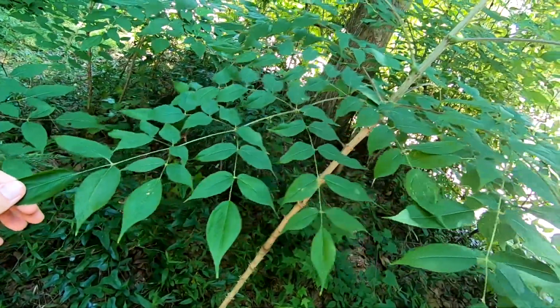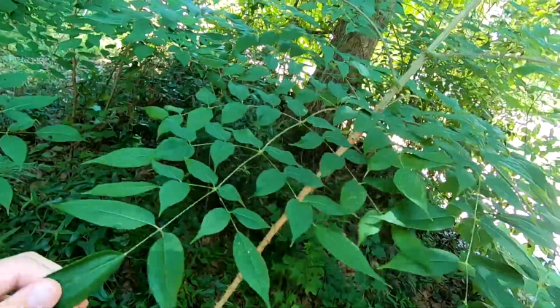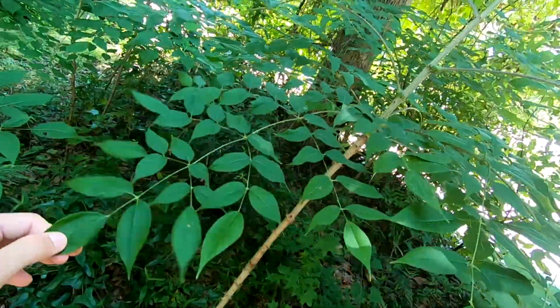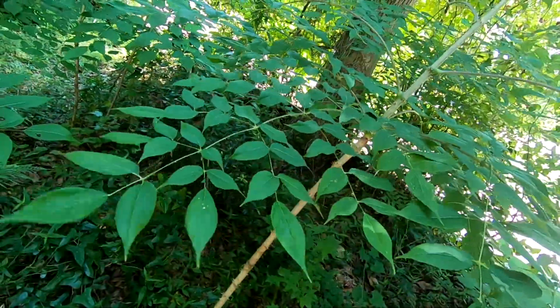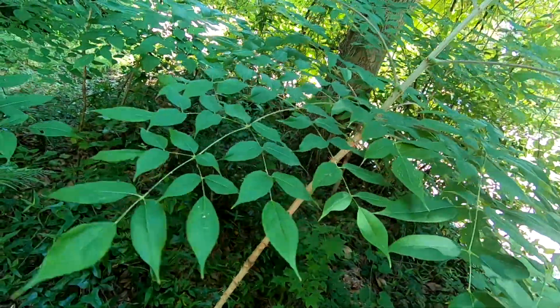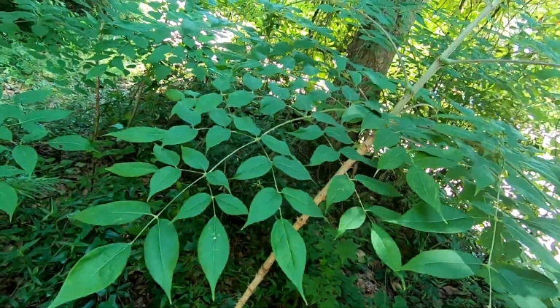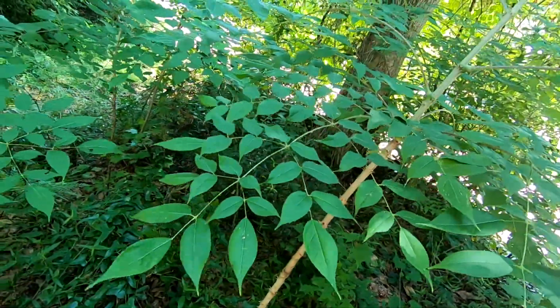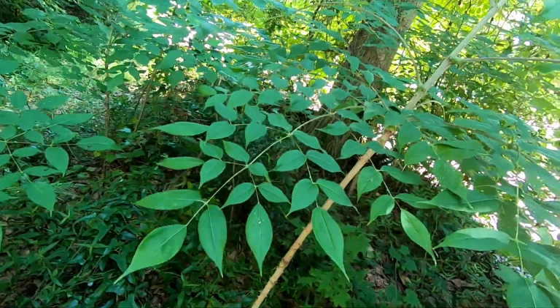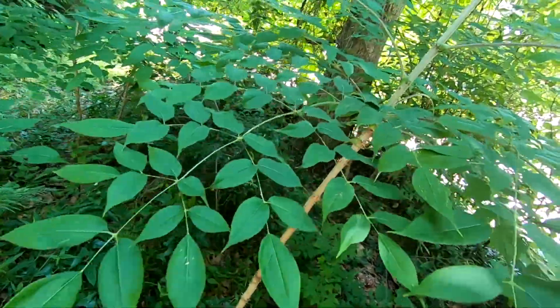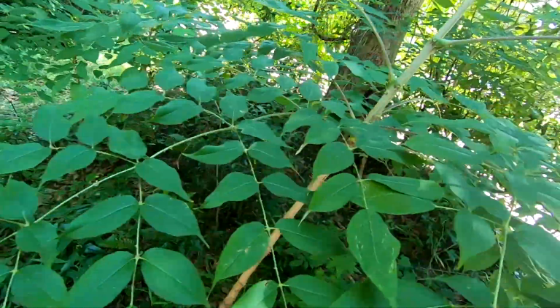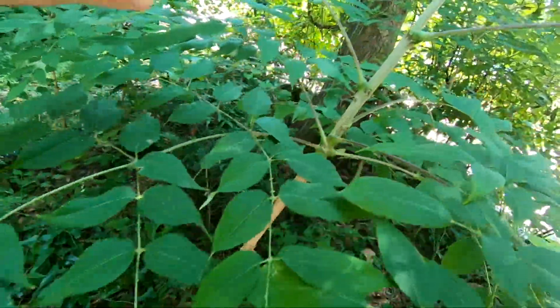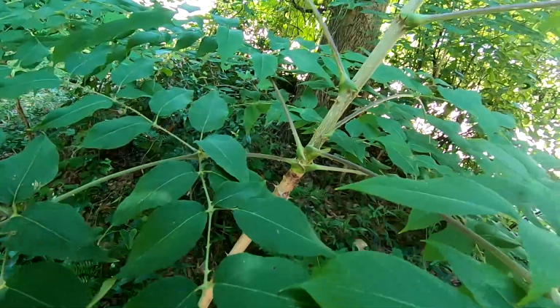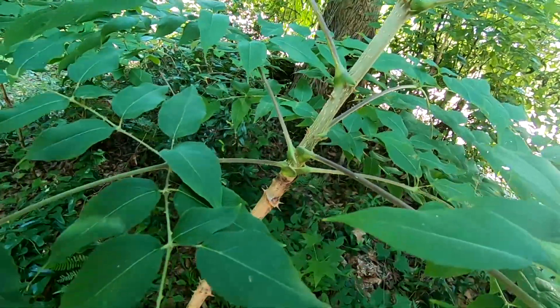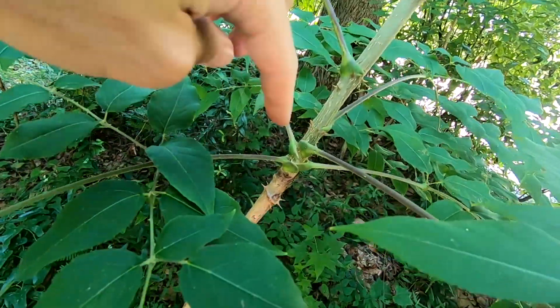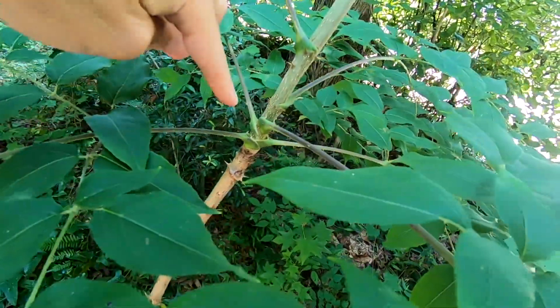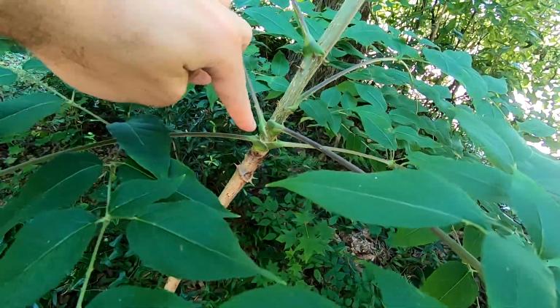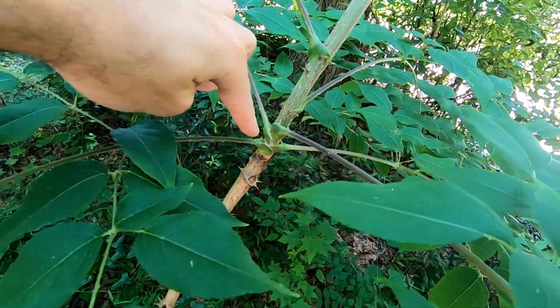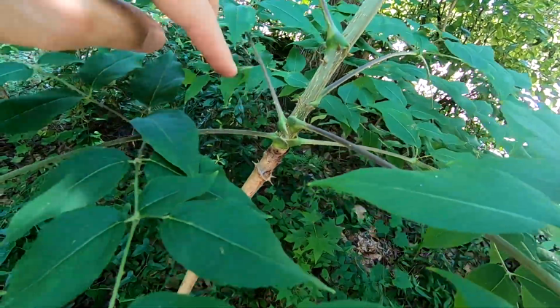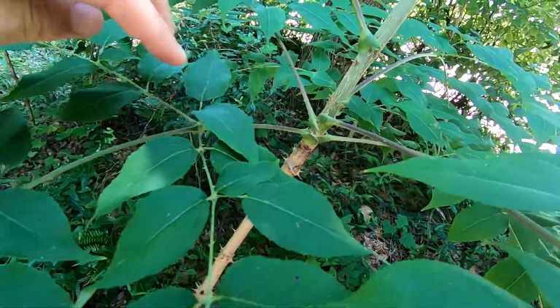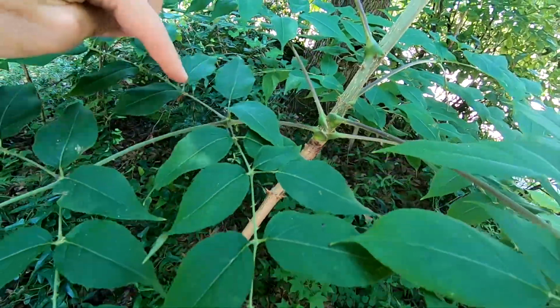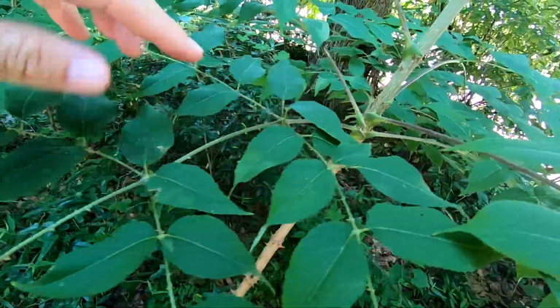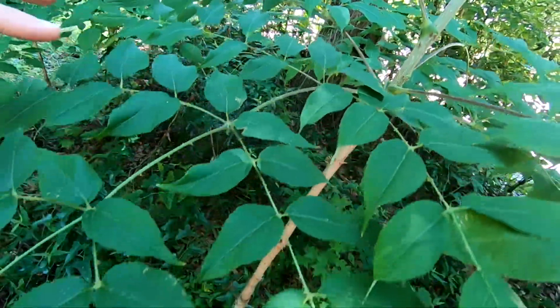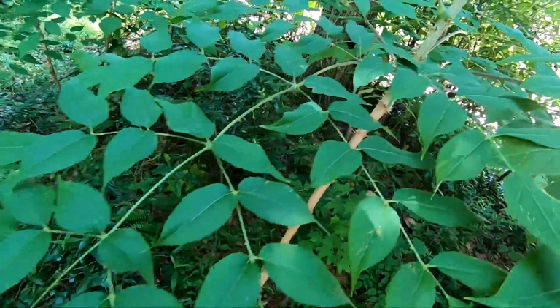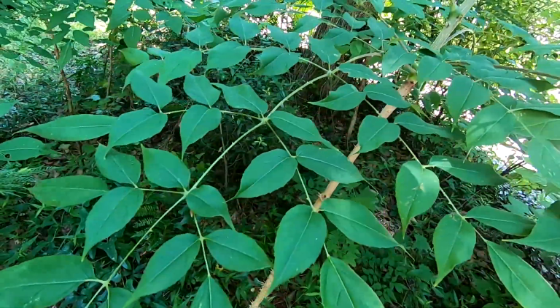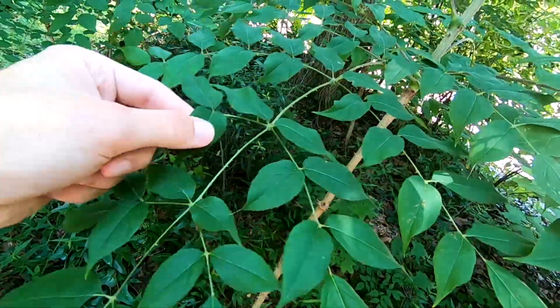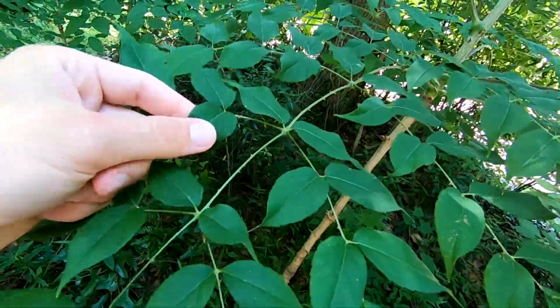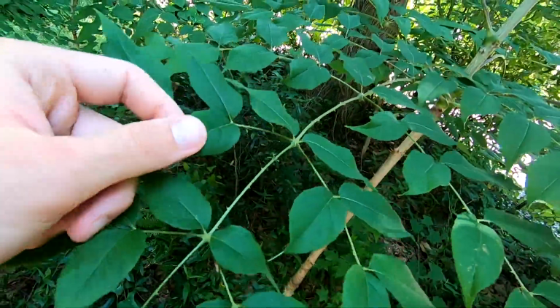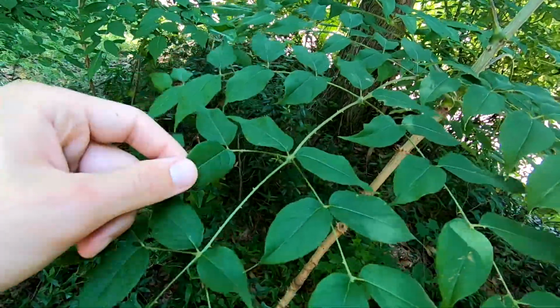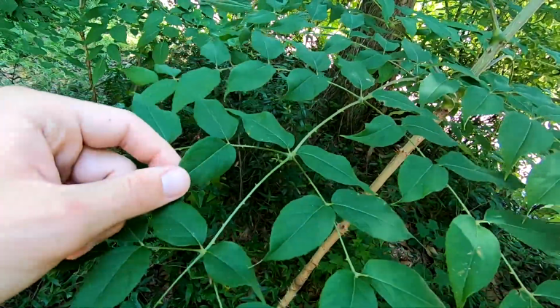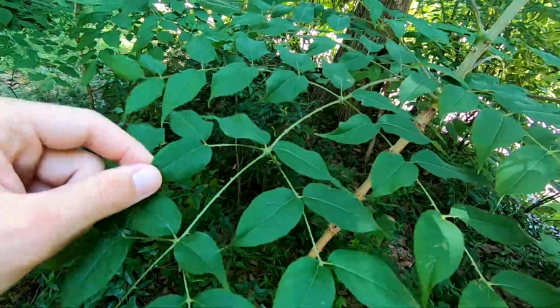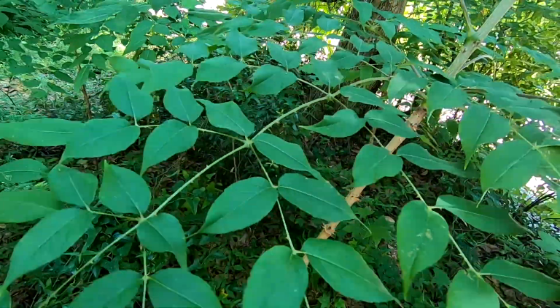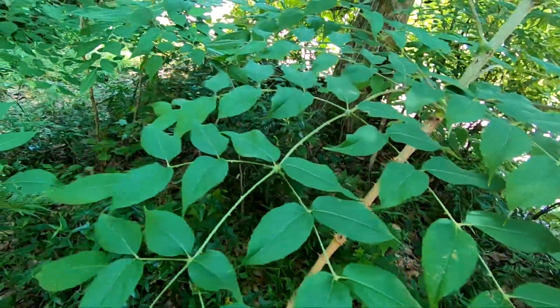We did a whole session on that about a month ago. The leaf actually starts here at the base and separates out into all of these. Each one of these is considered a leaflet — that's not a leaf, technically.